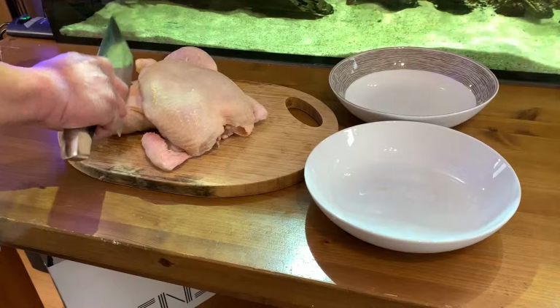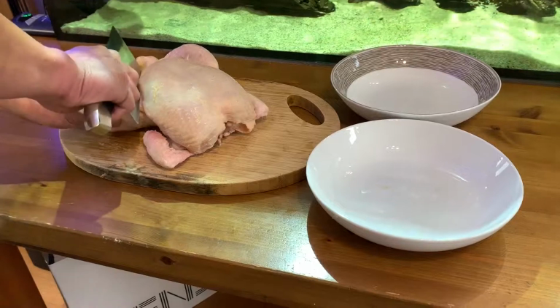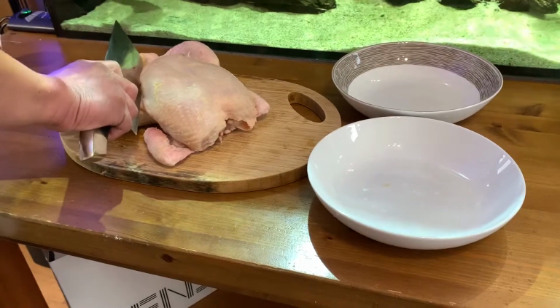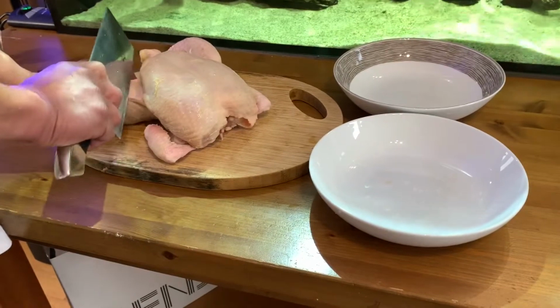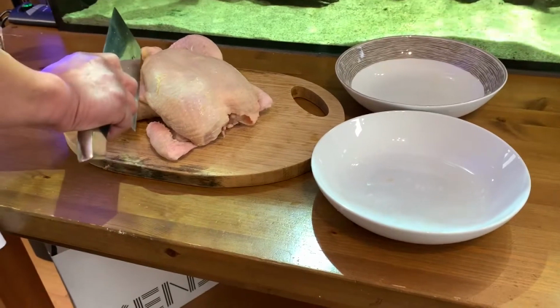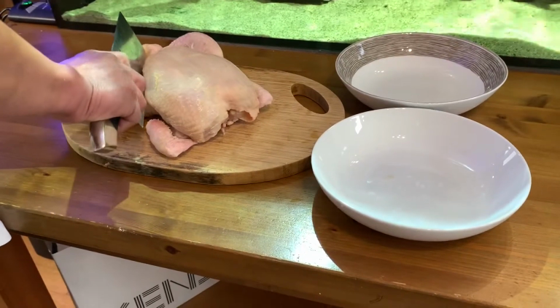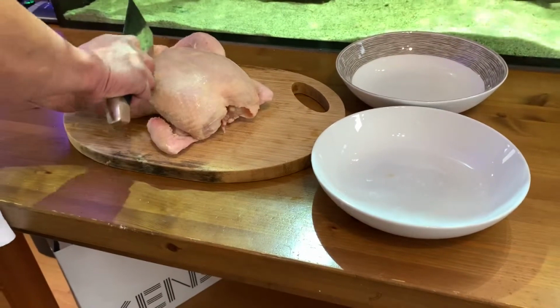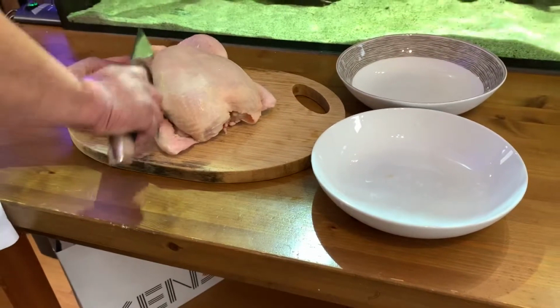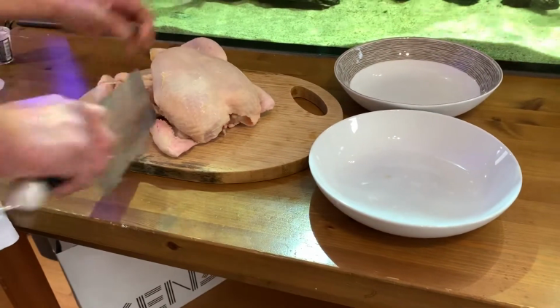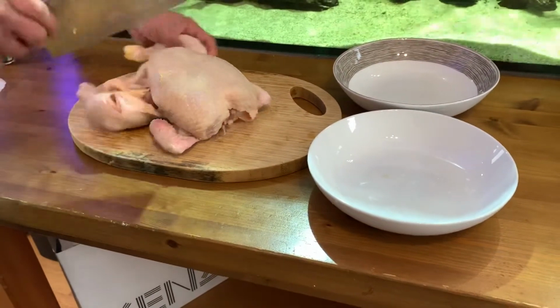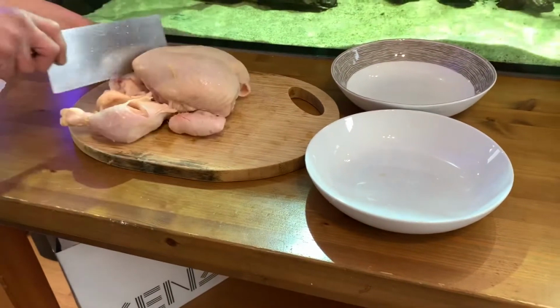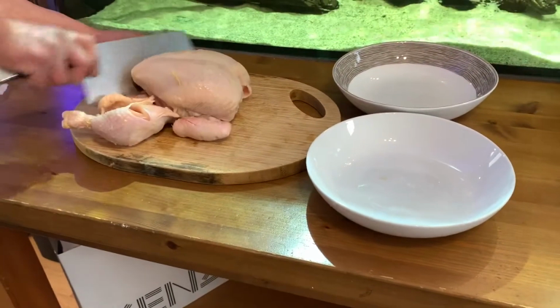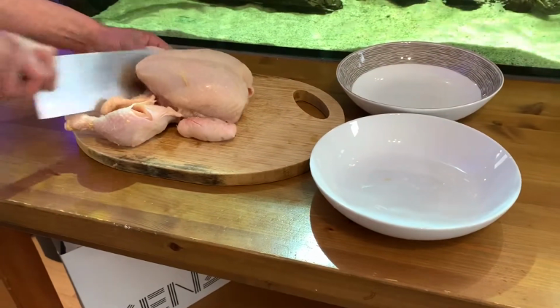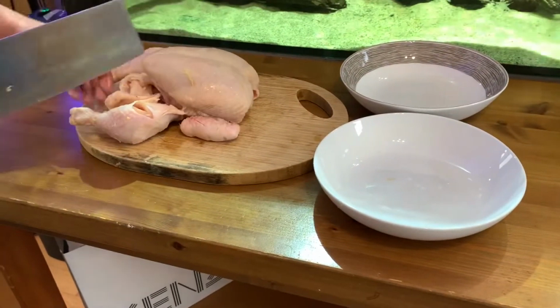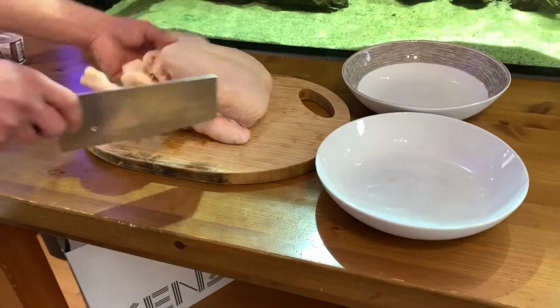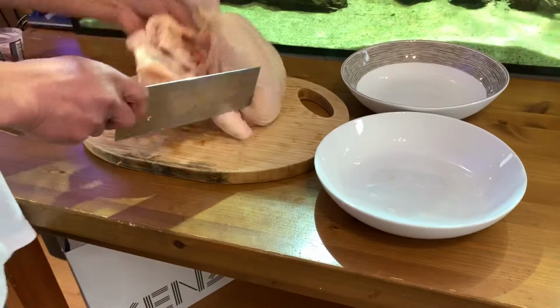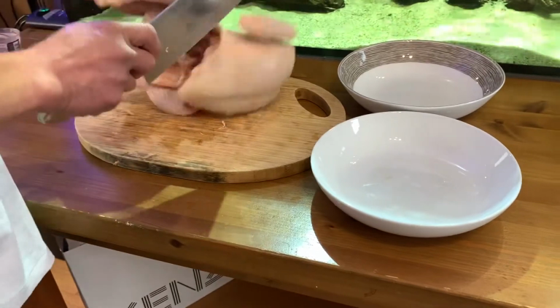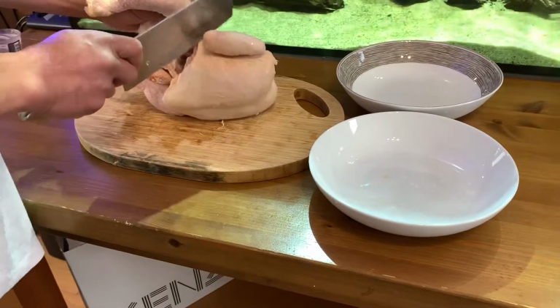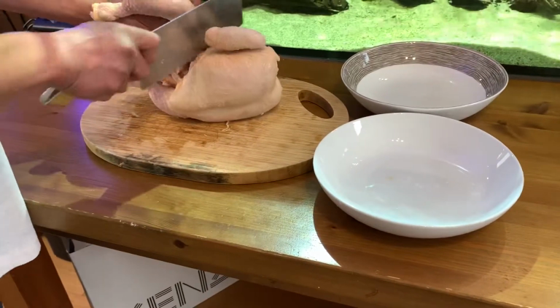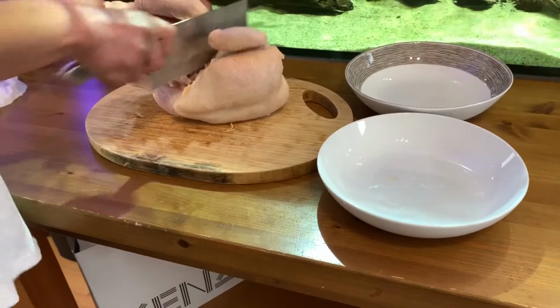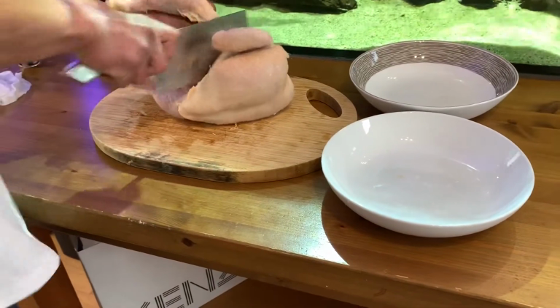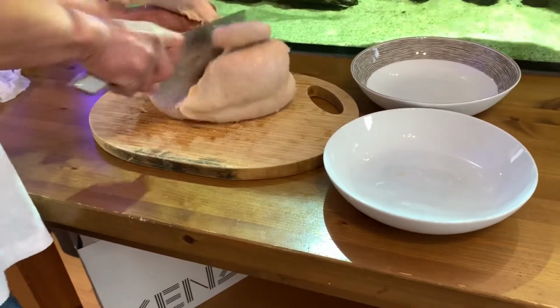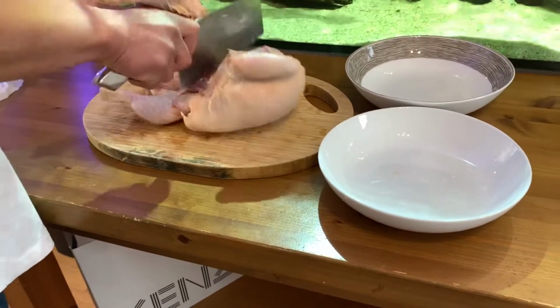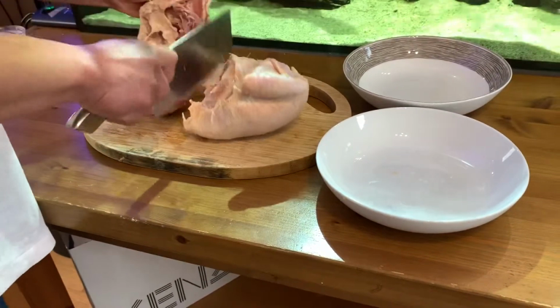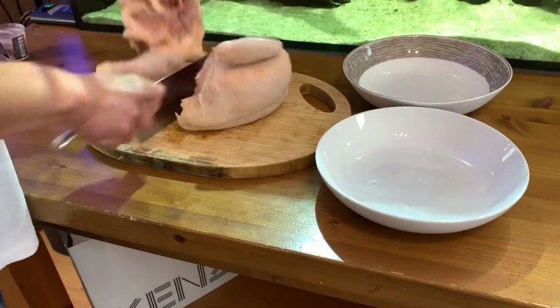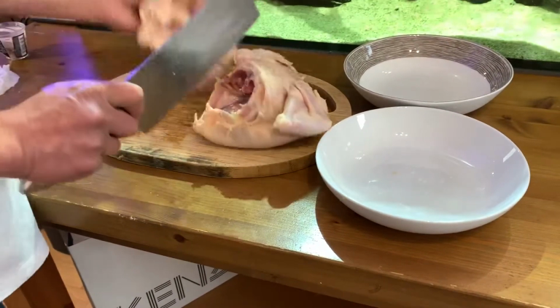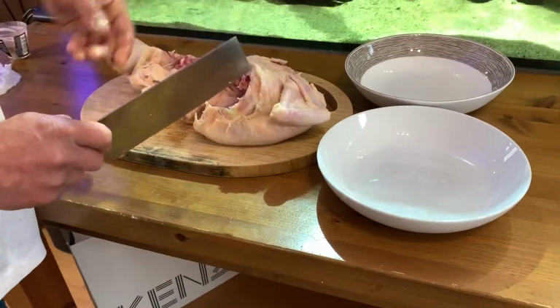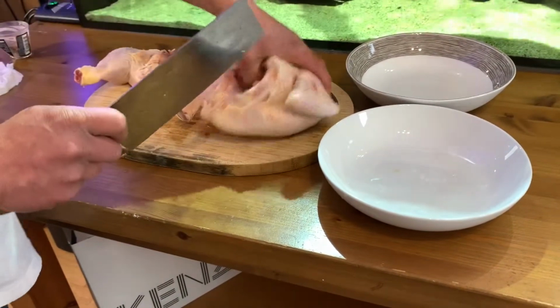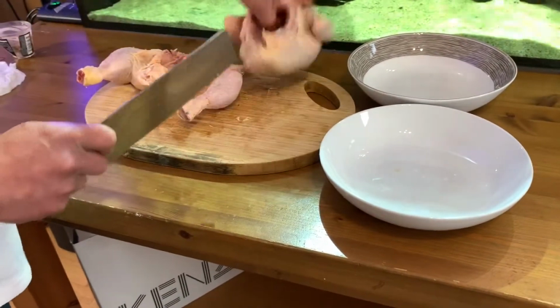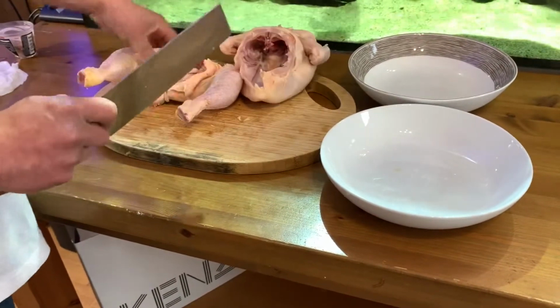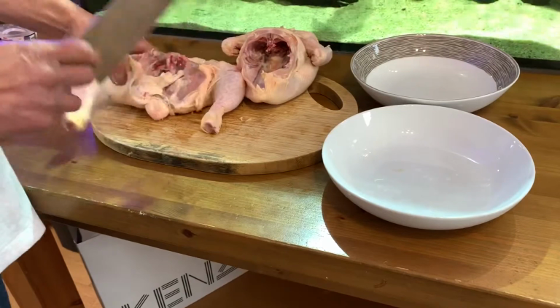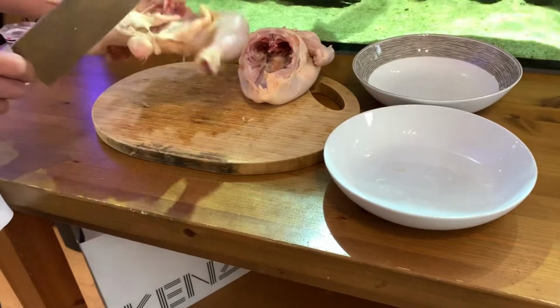Today I'm going to show you how to prepare a whole chicken. It'll save you lots of money in the long run. Chicken breast is really expensive, so this'll save pounds in the long run.